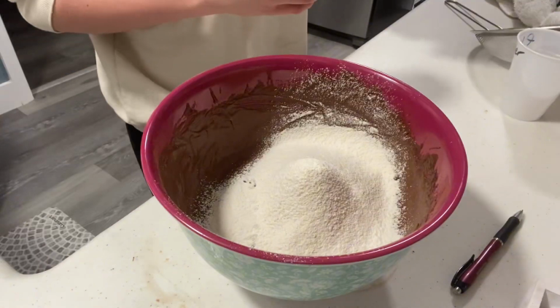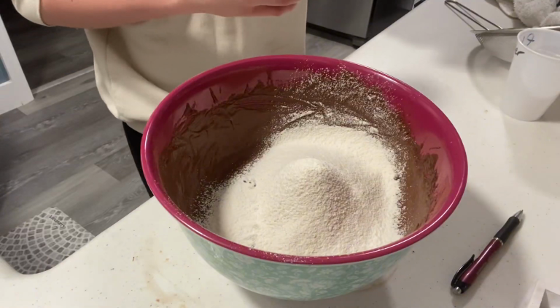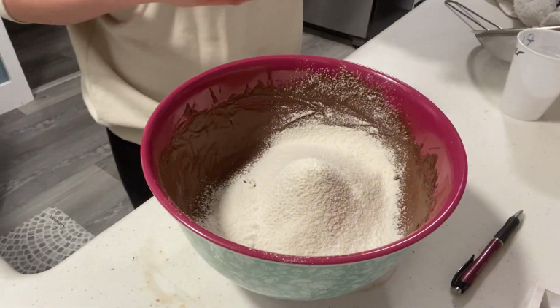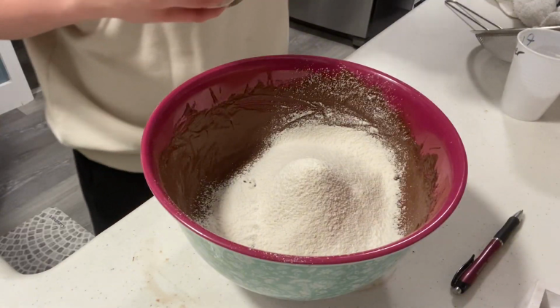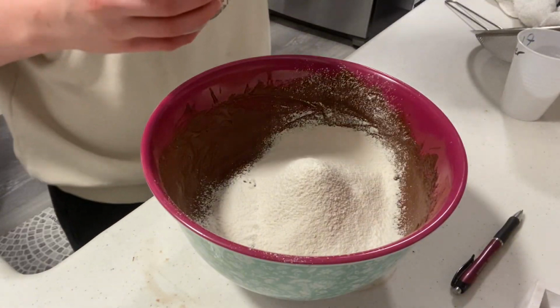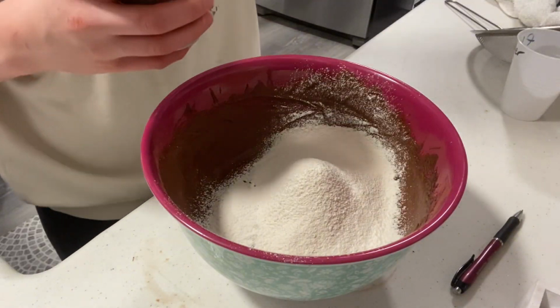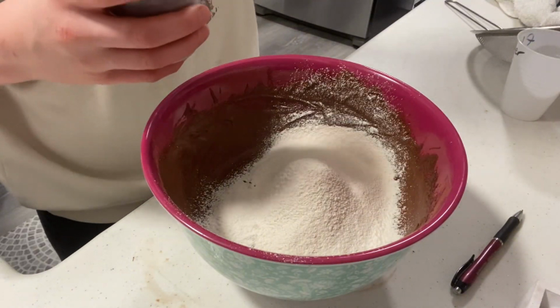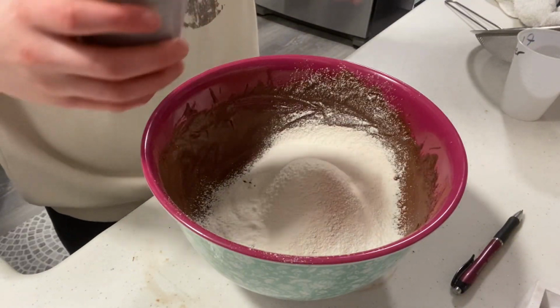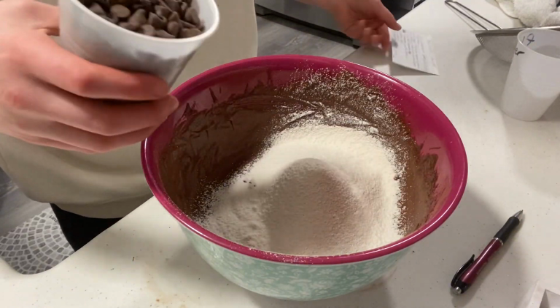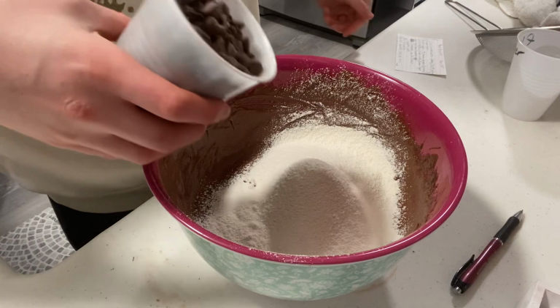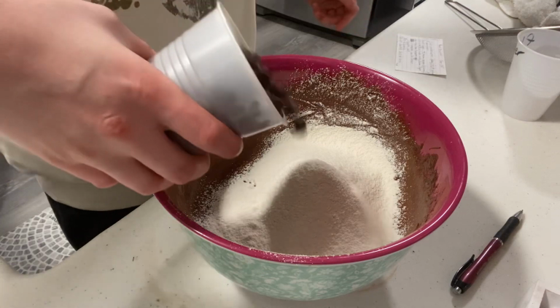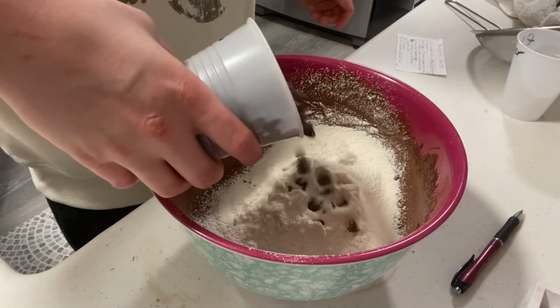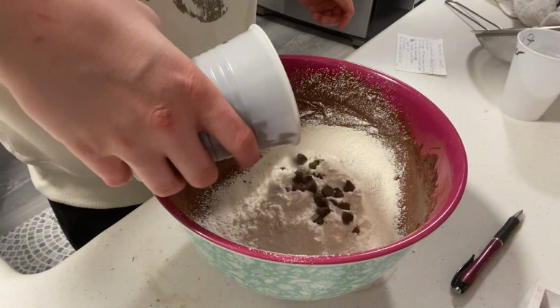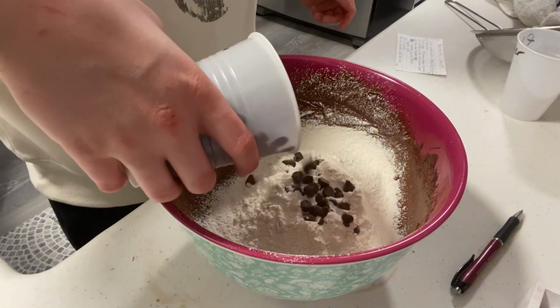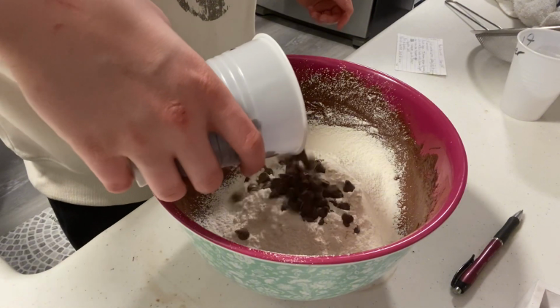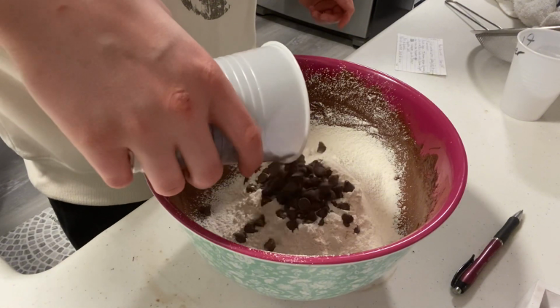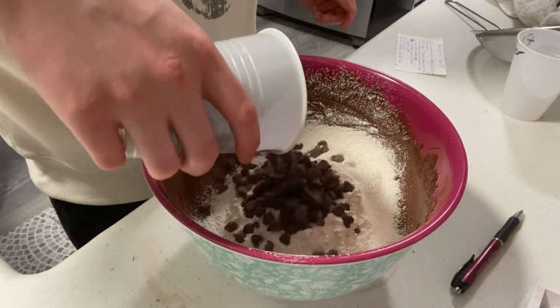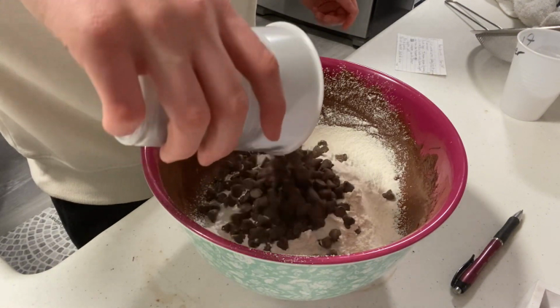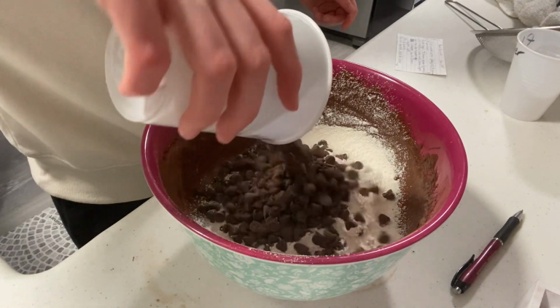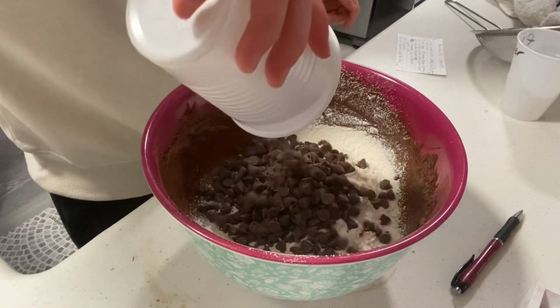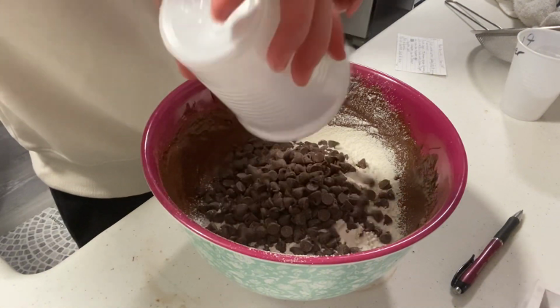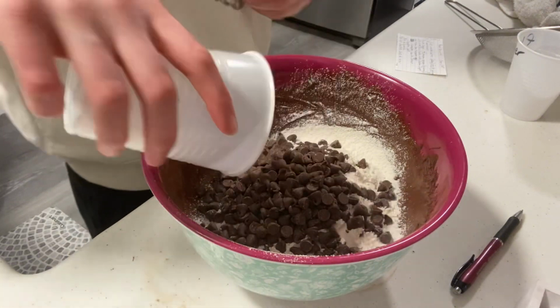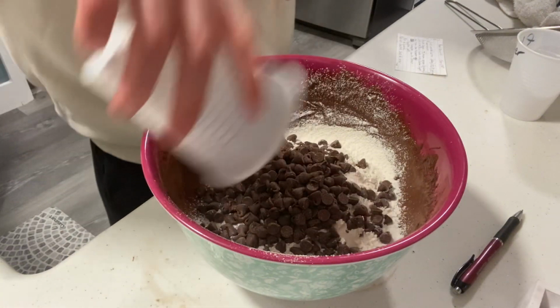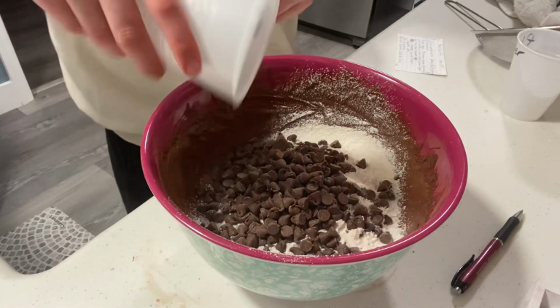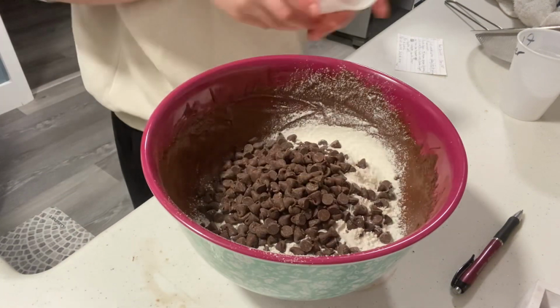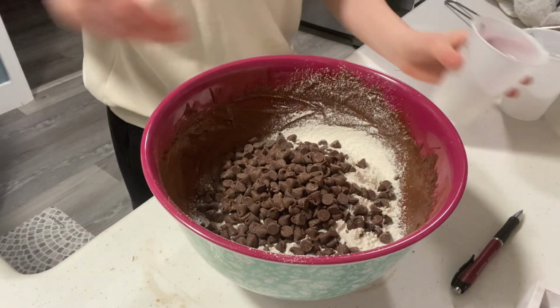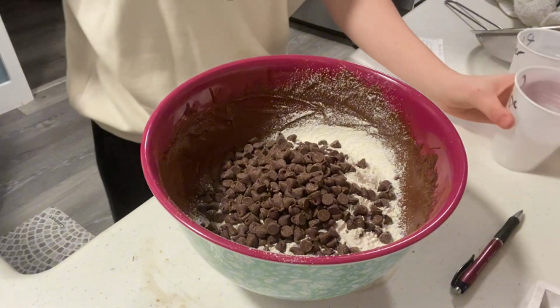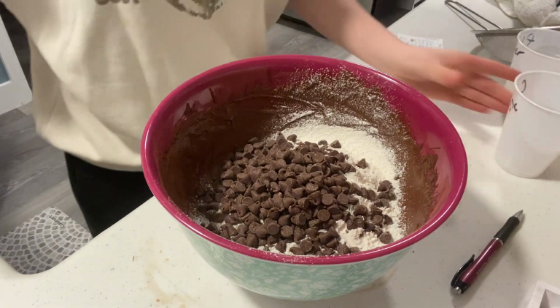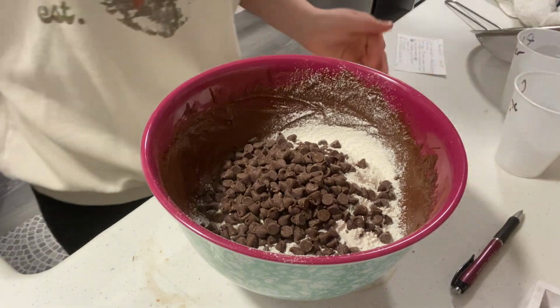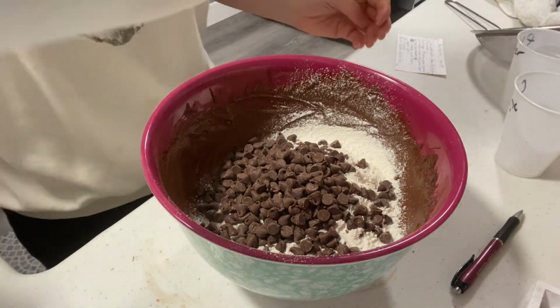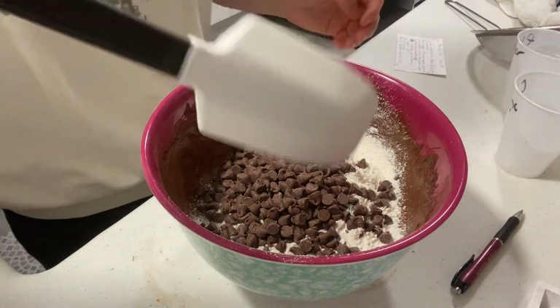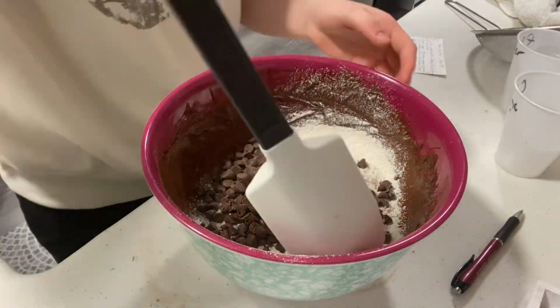Now you're going to add one and a half cups of chocolate chips. Remember to just fold it in.